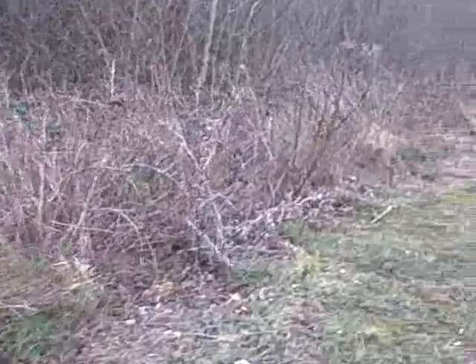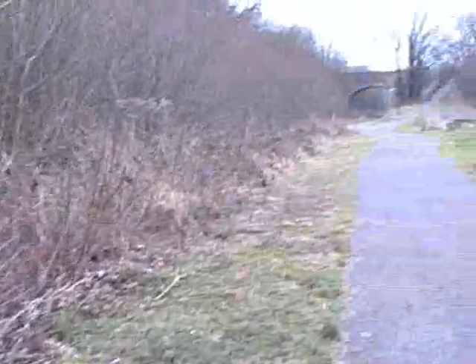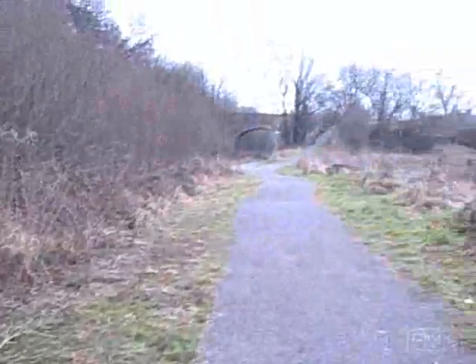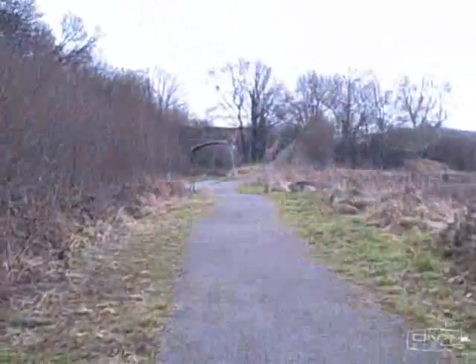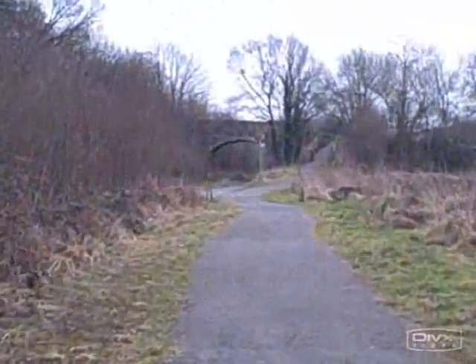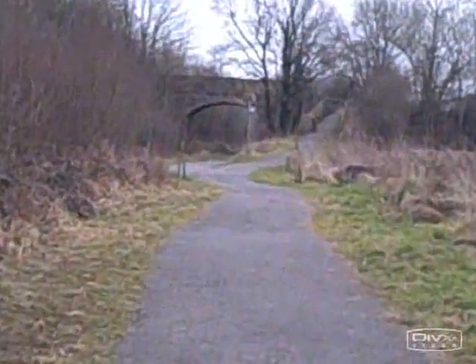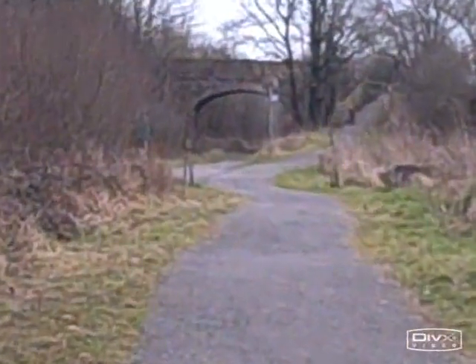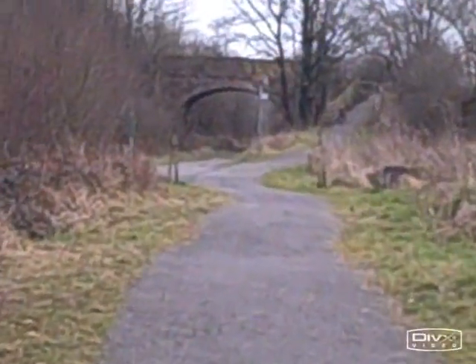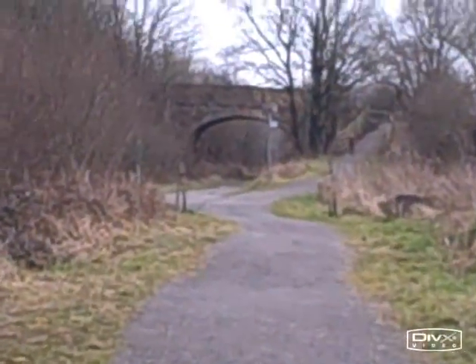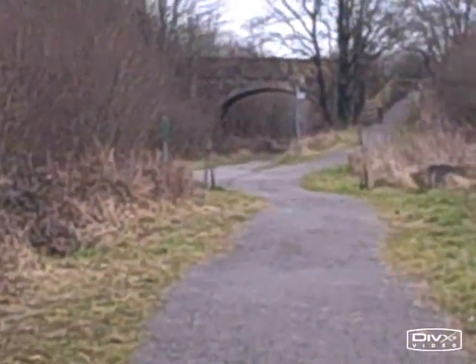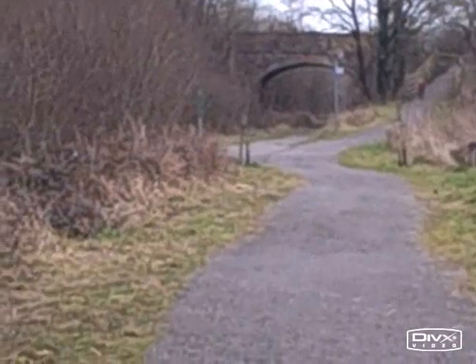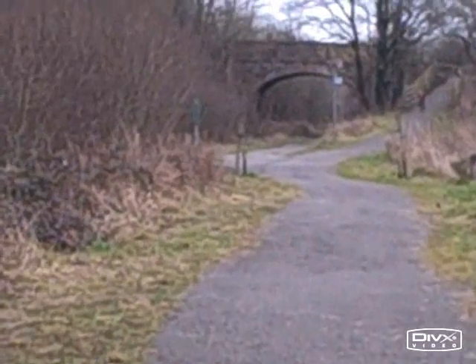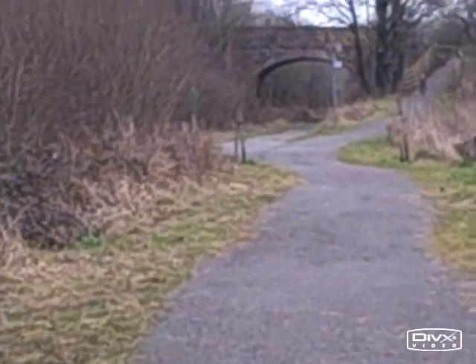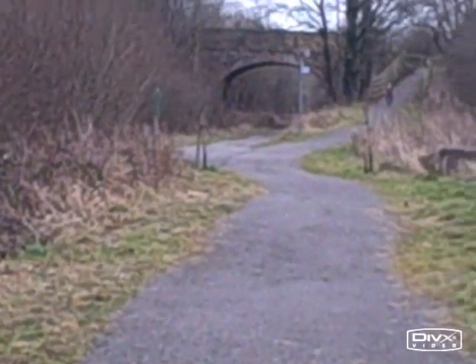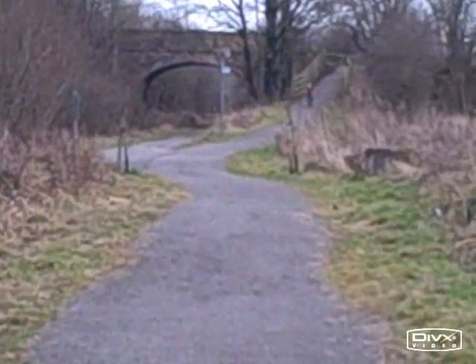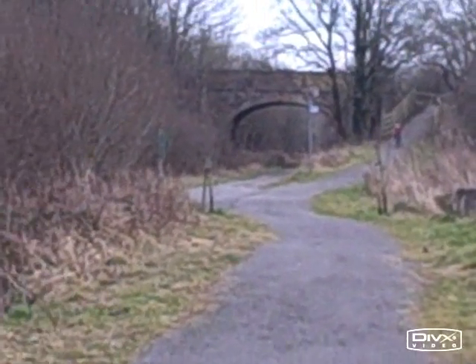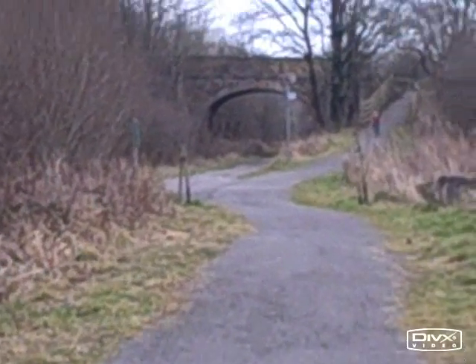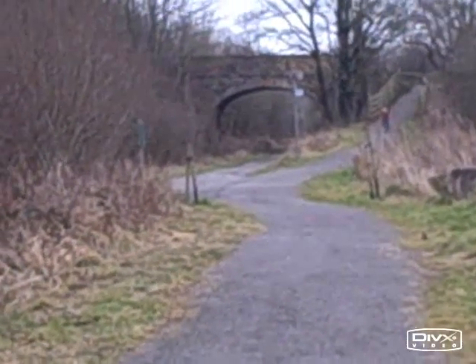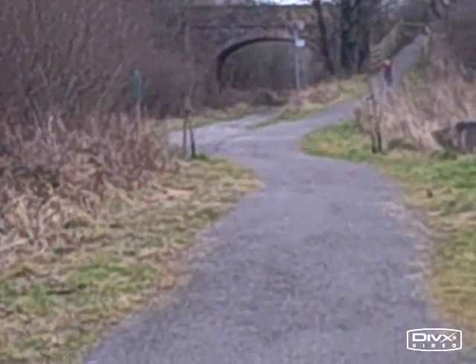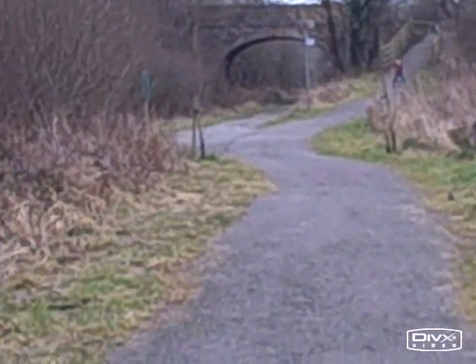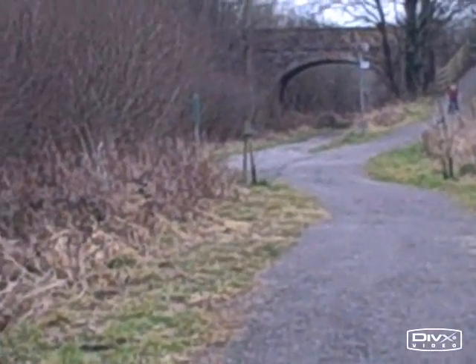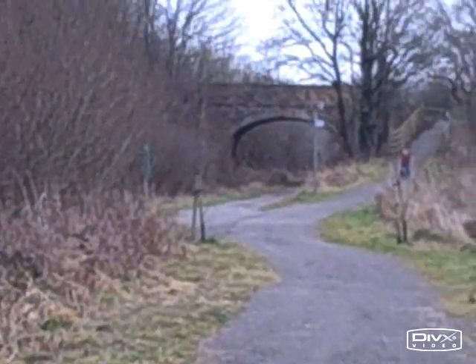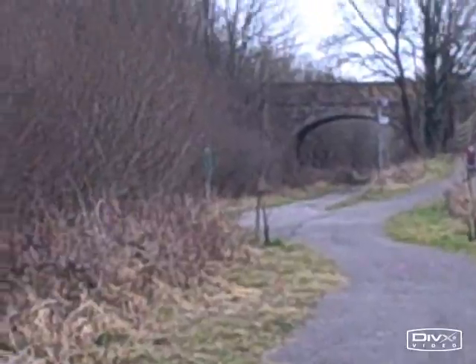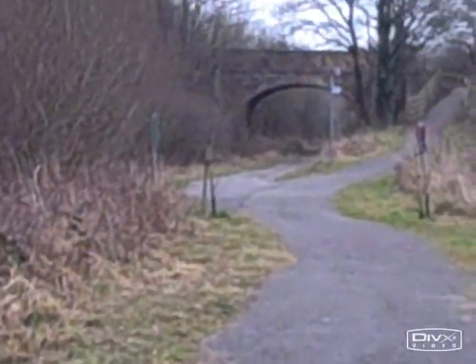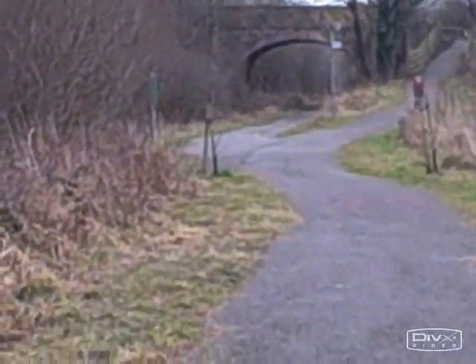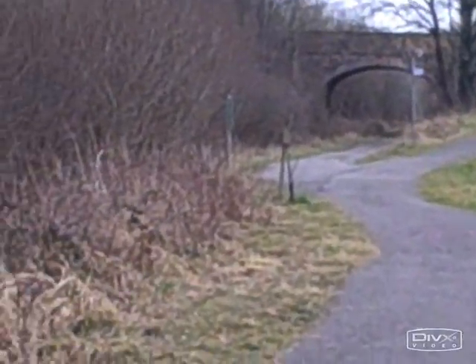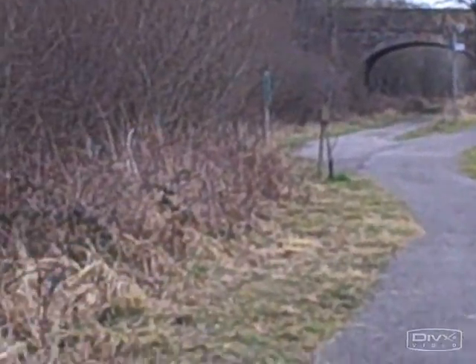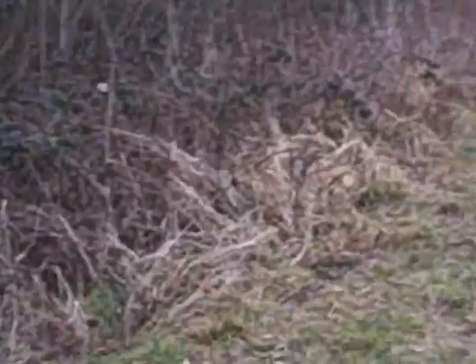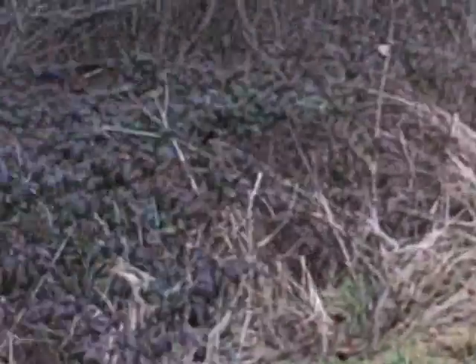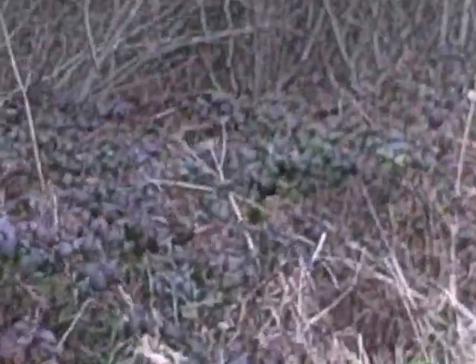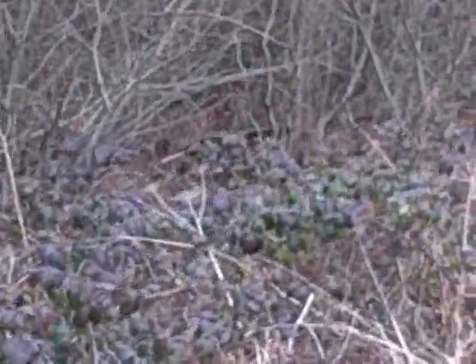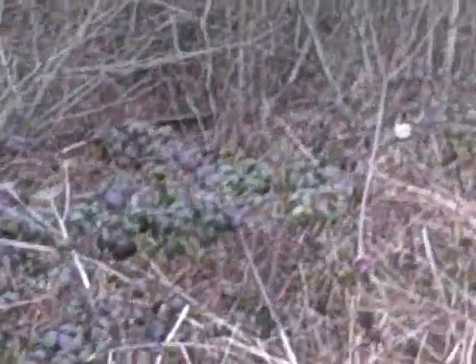Over here we have a broad gauge bridge, which is quite wide. The track still goes underneath it. It's quite interesting.